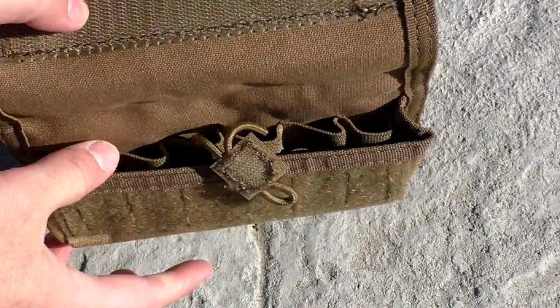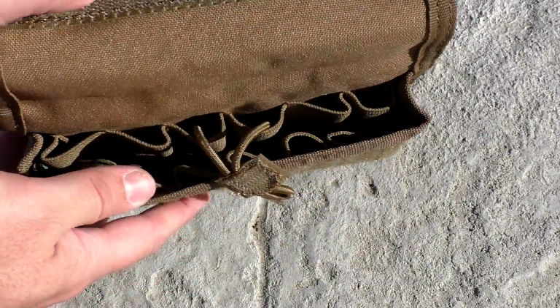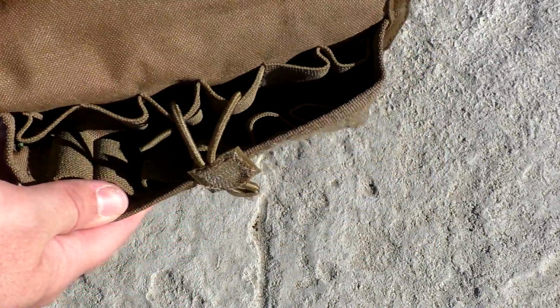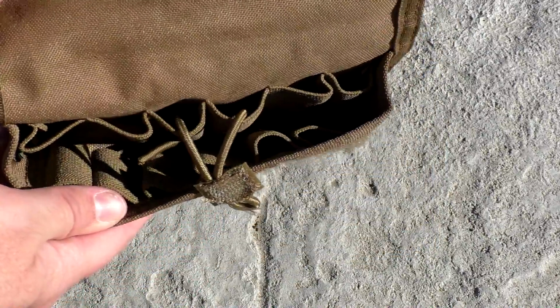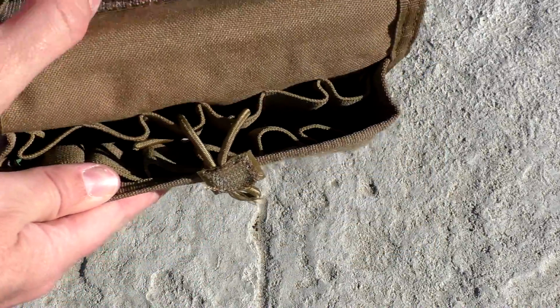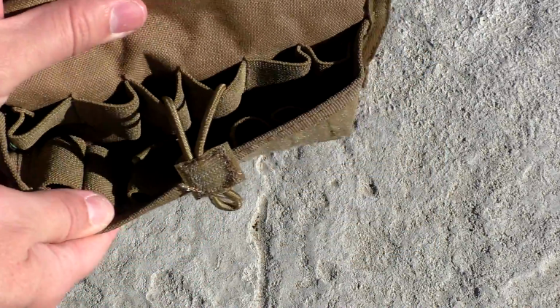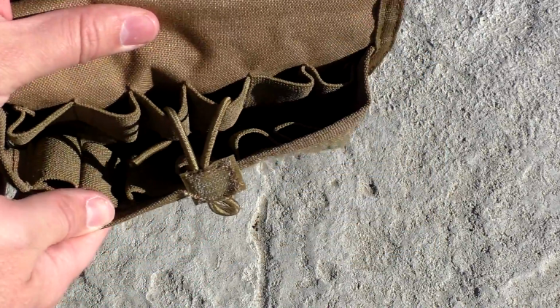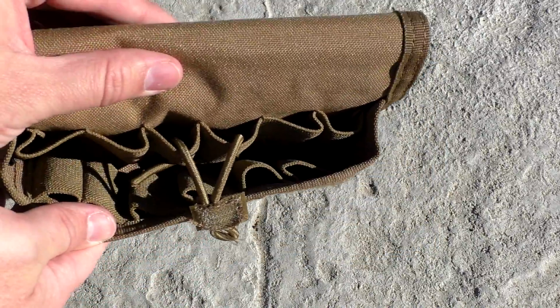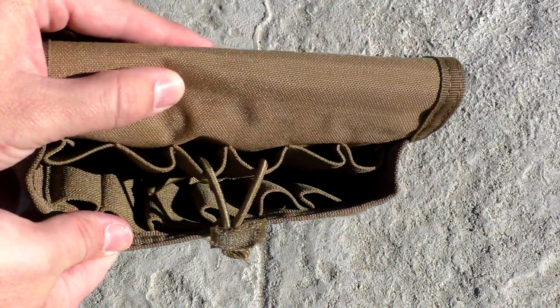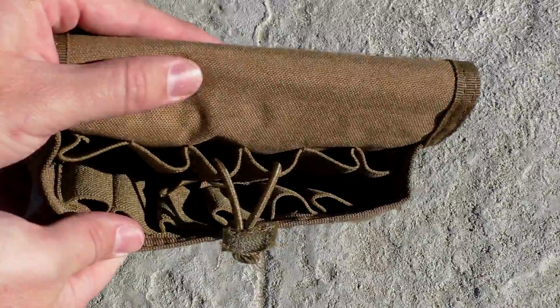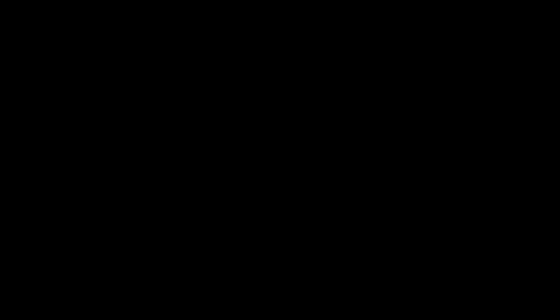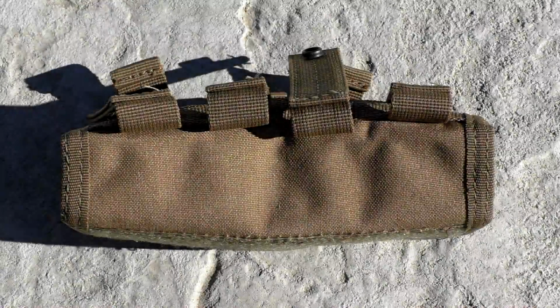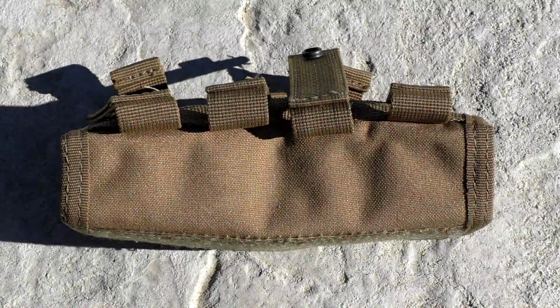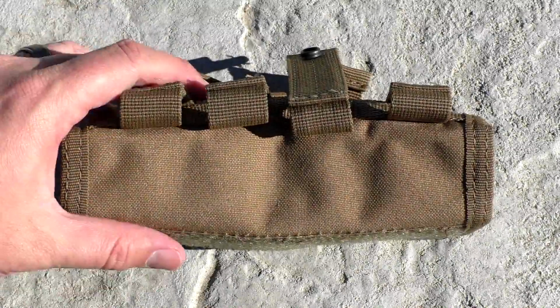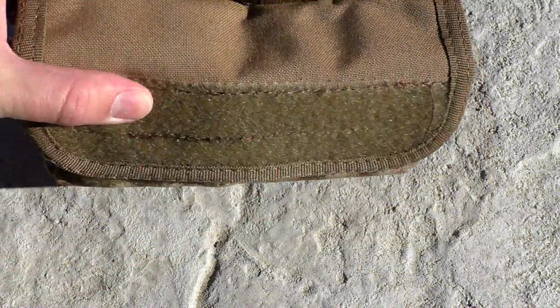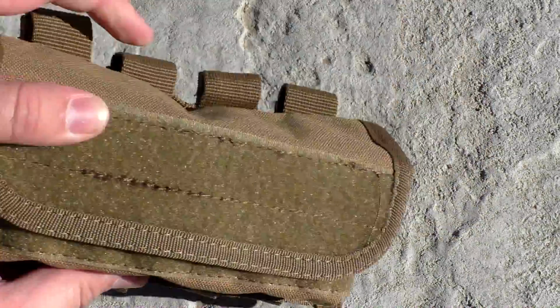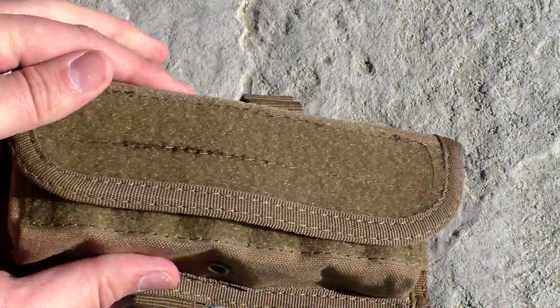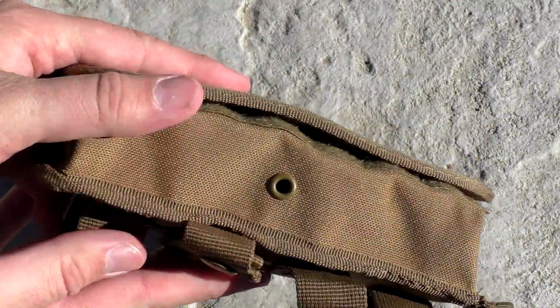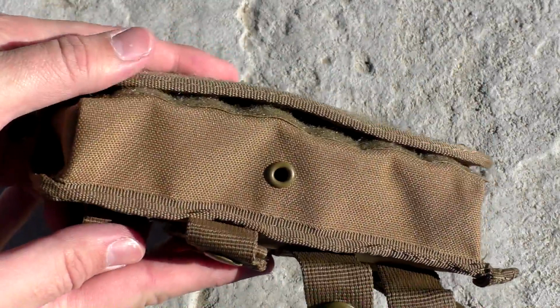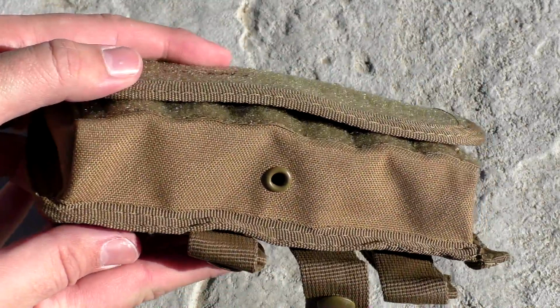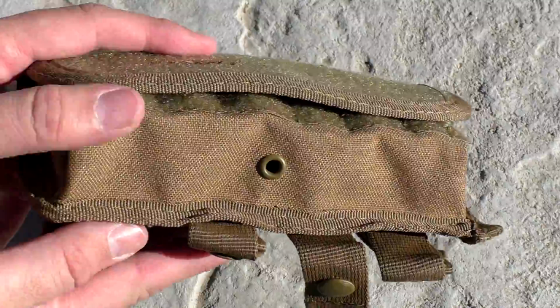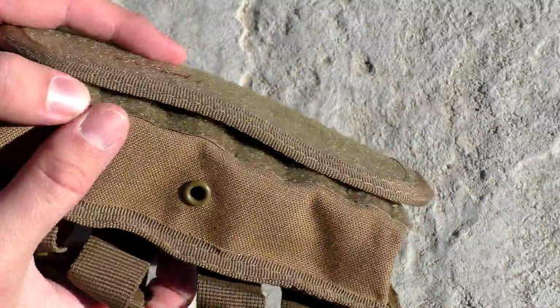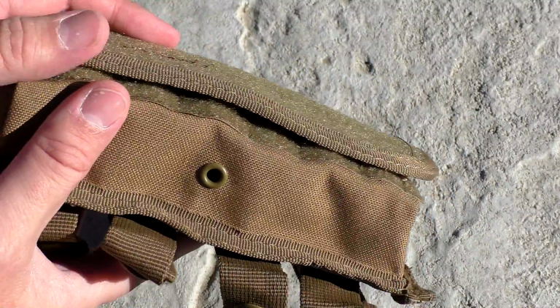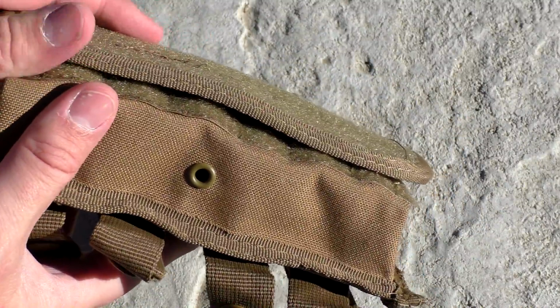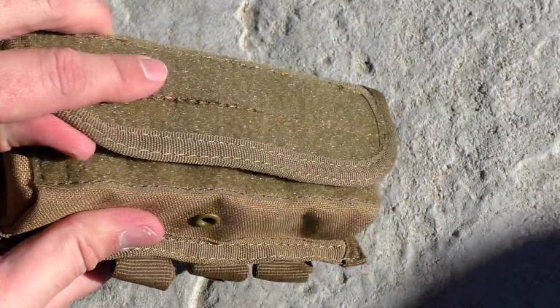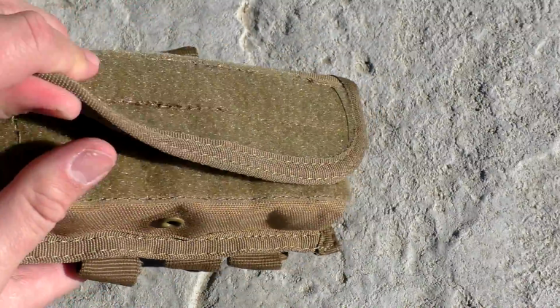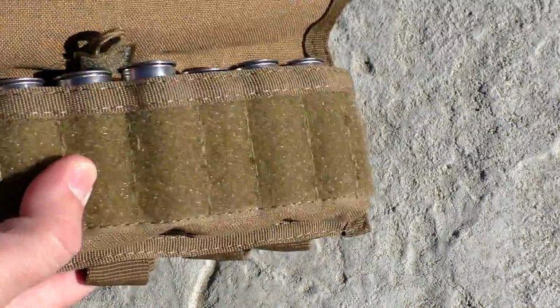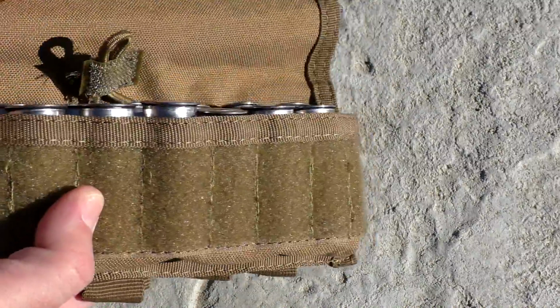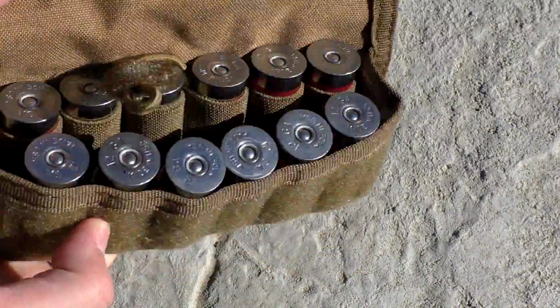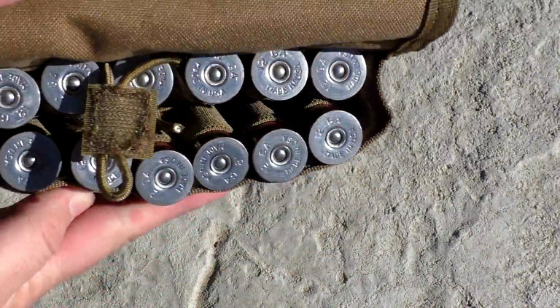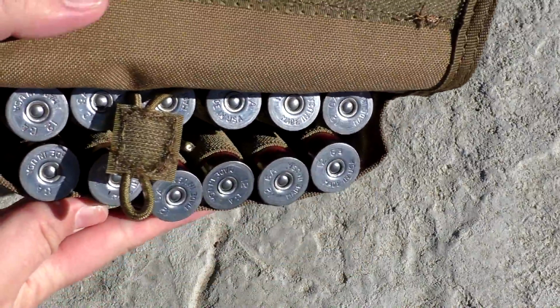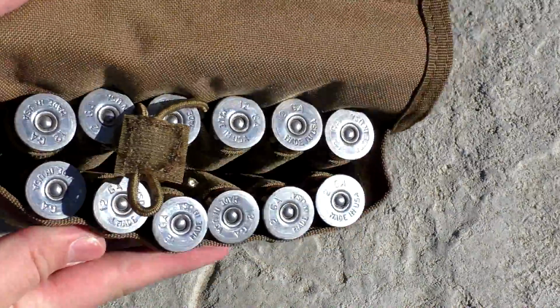When you open it up, you can see that you have two rows of elastic bands — those bands are where the shotgun shells go, and it holds two and three quarter inch shells really nice. I haven't tried three inch shells in it yet, but the overall size of the package once you have it attached to your gear isn't as bad as I expected.